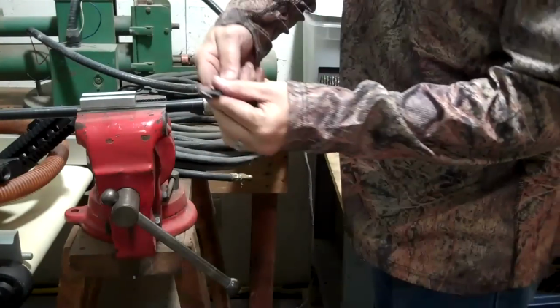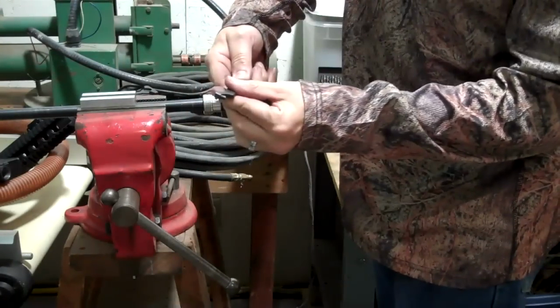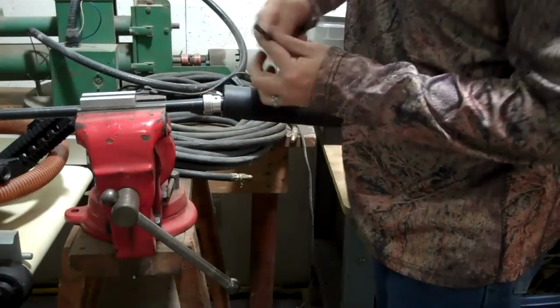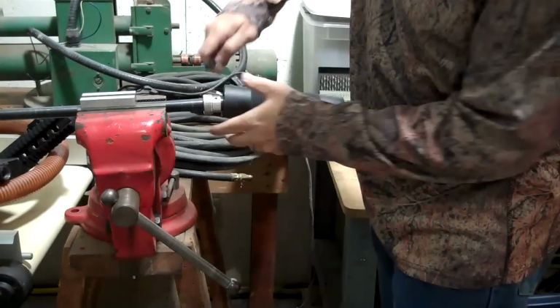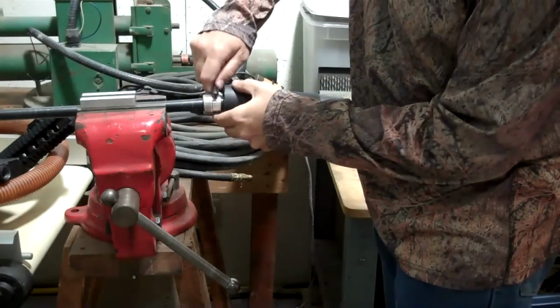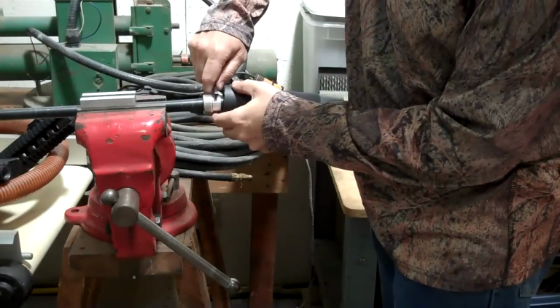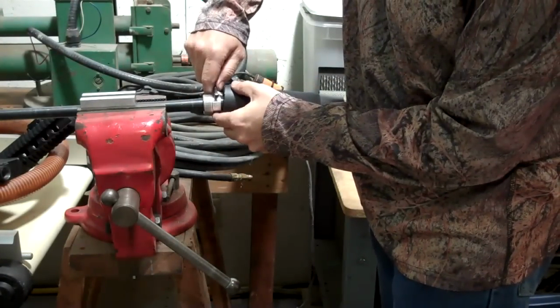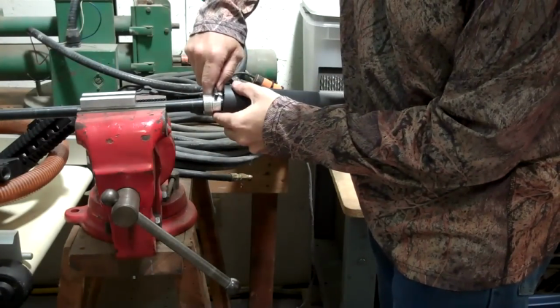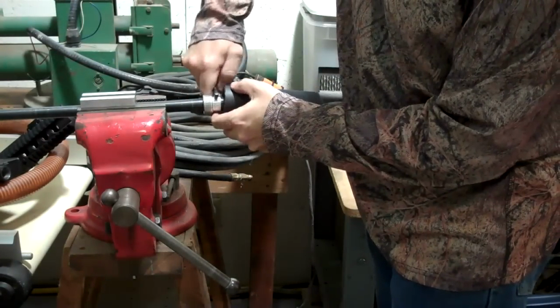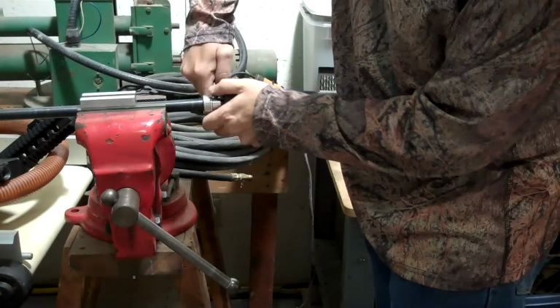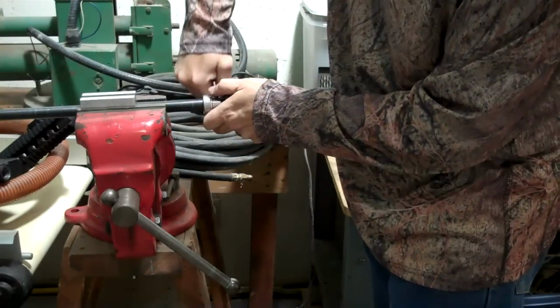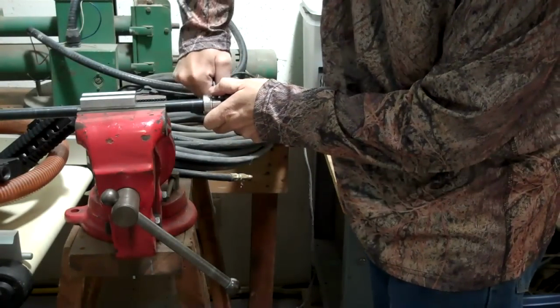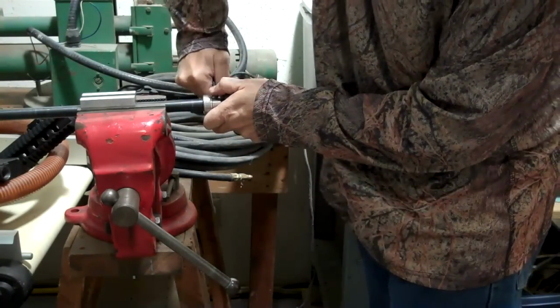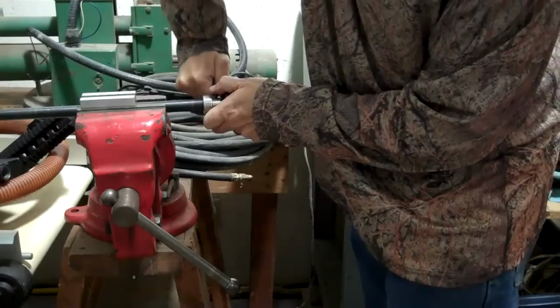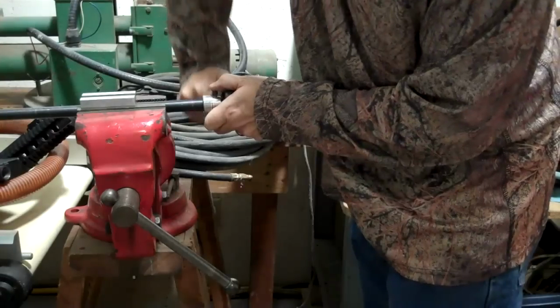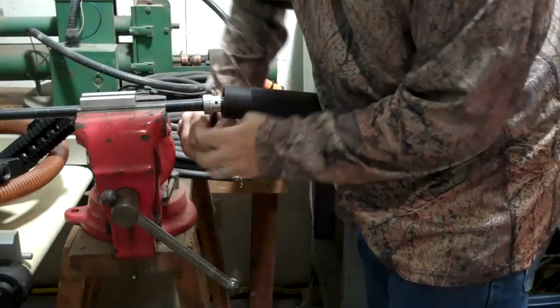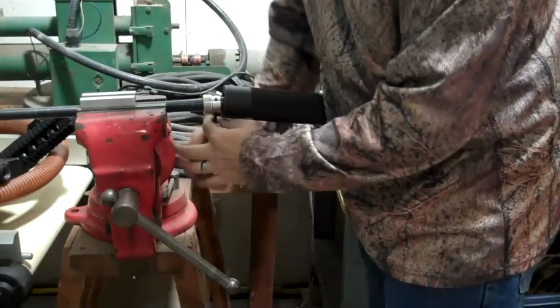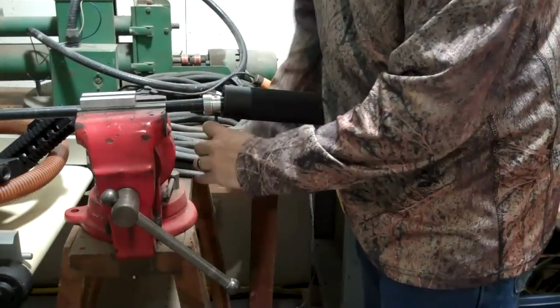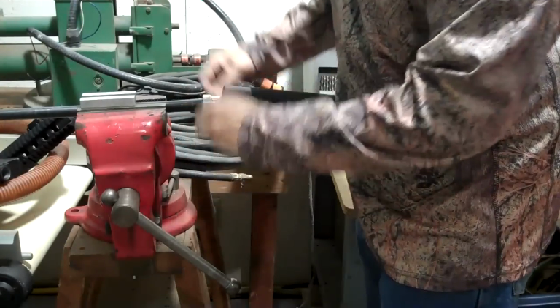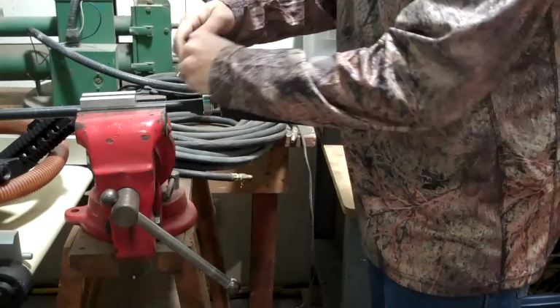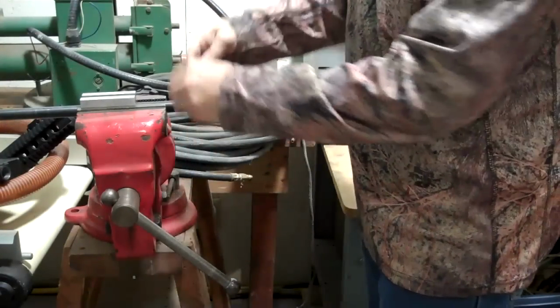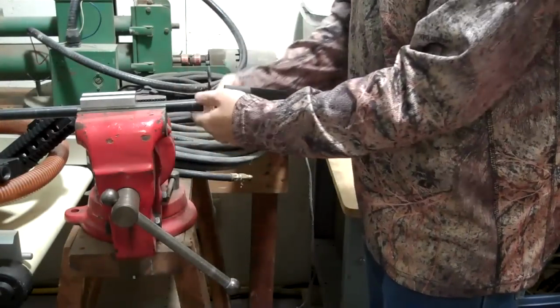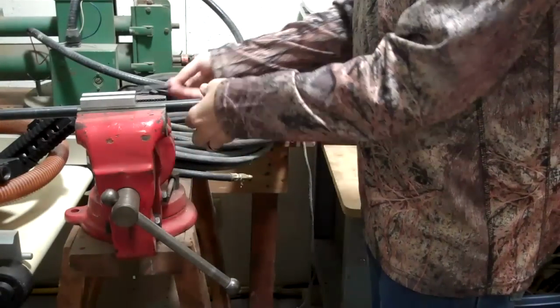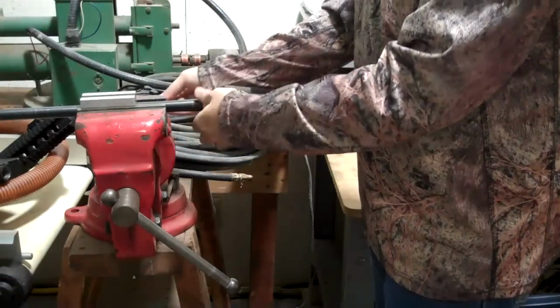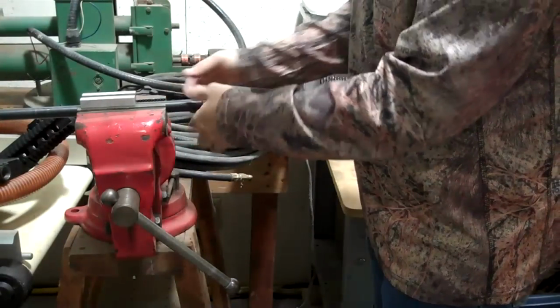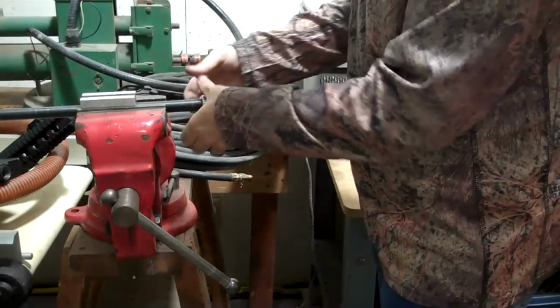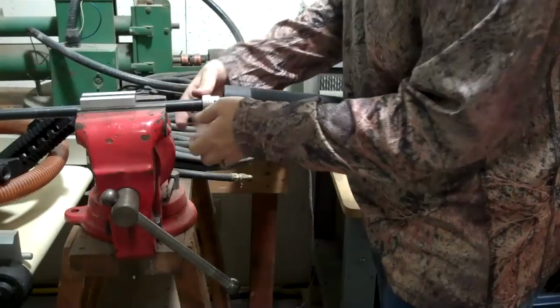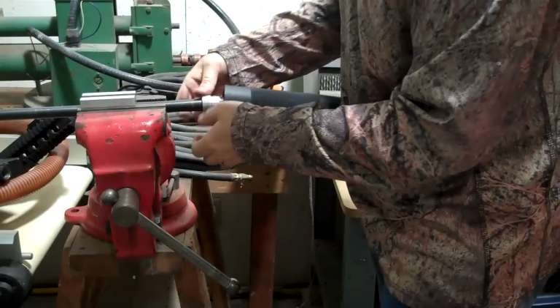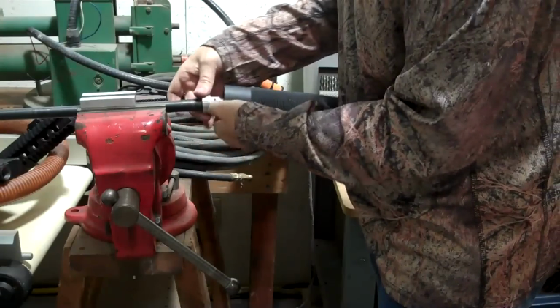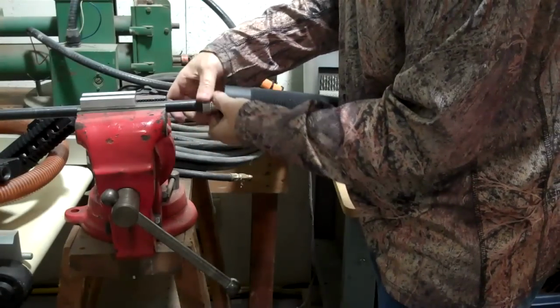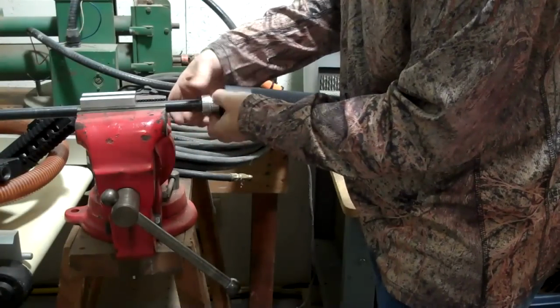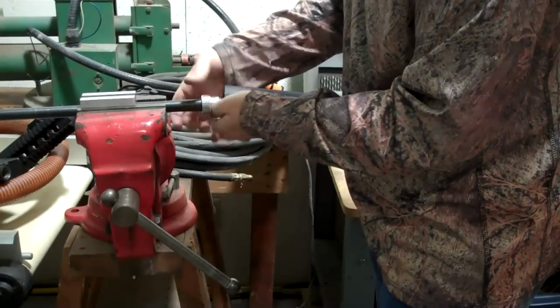Take your wrench that you had when you originally put it on and unscrew your converter.